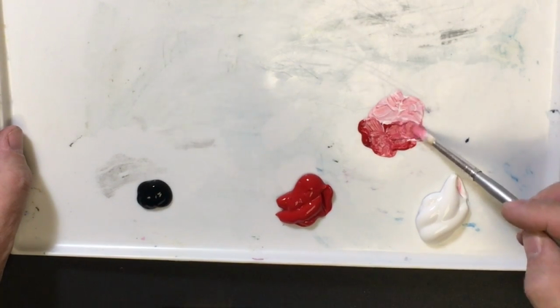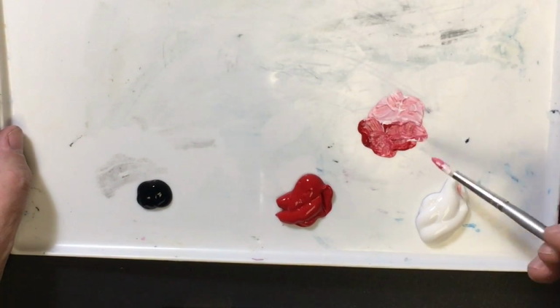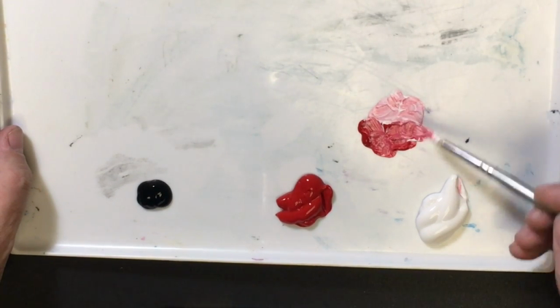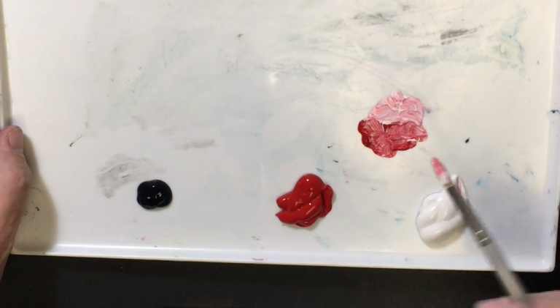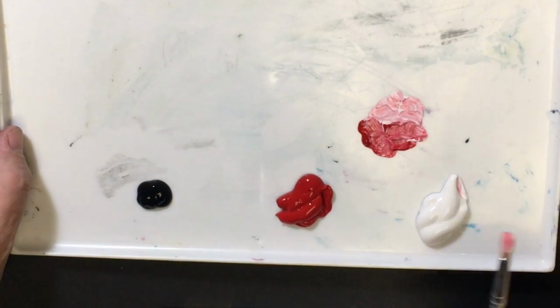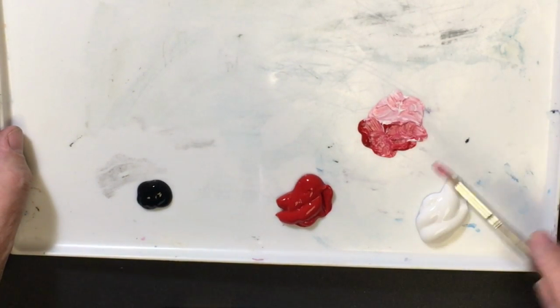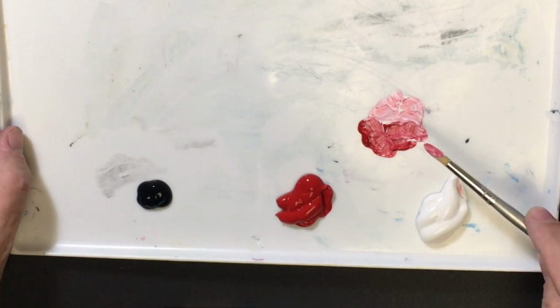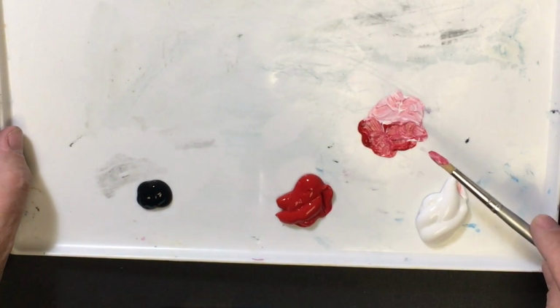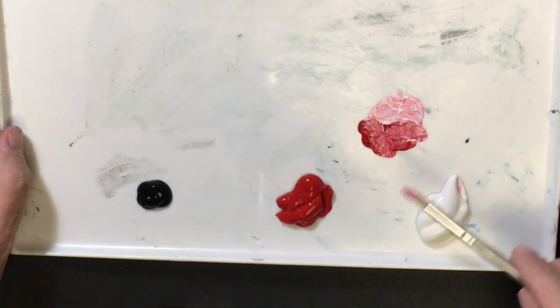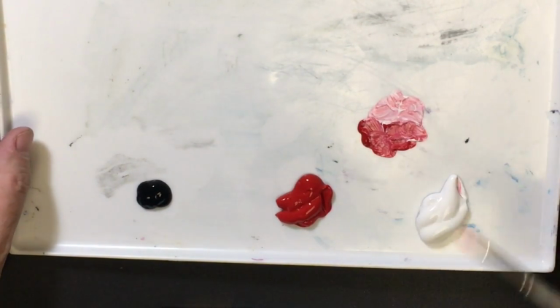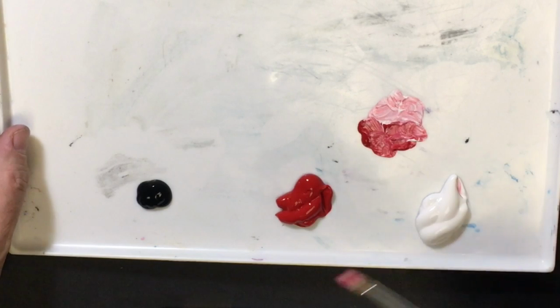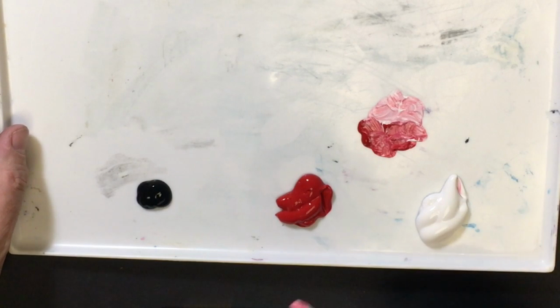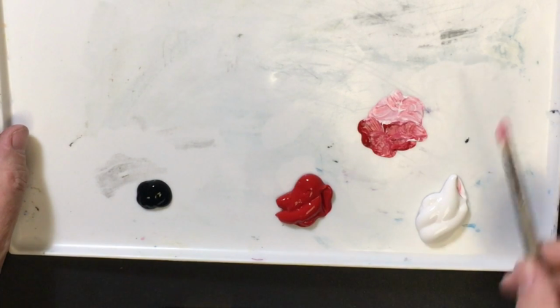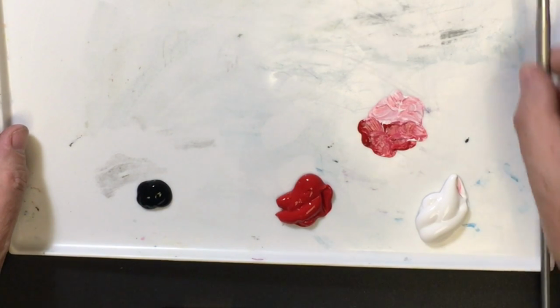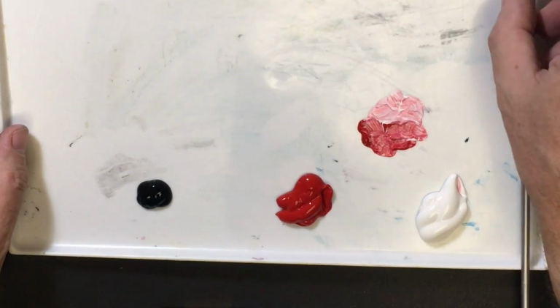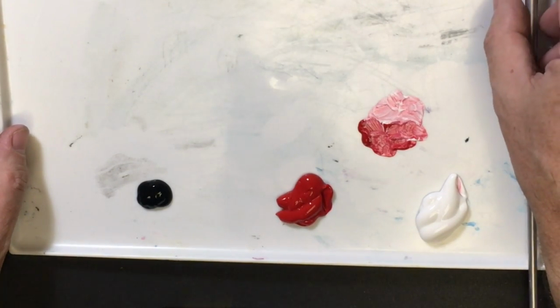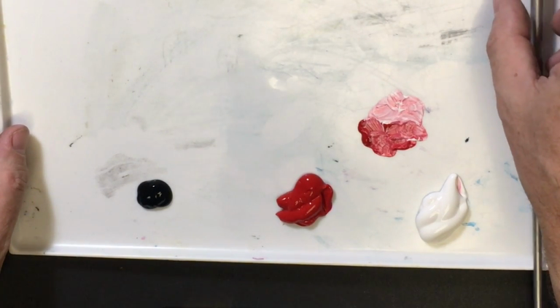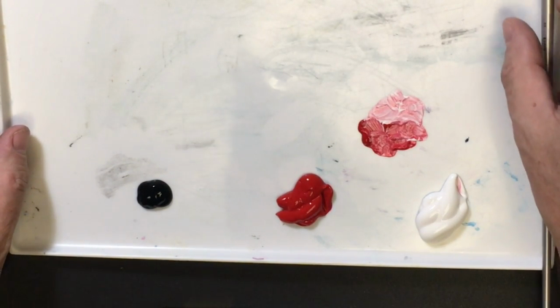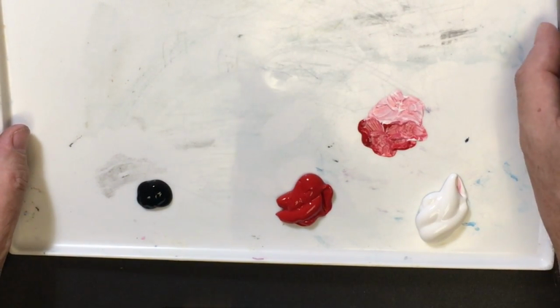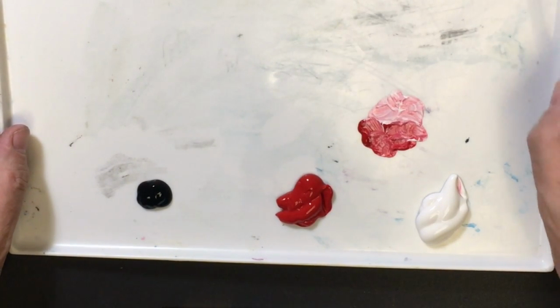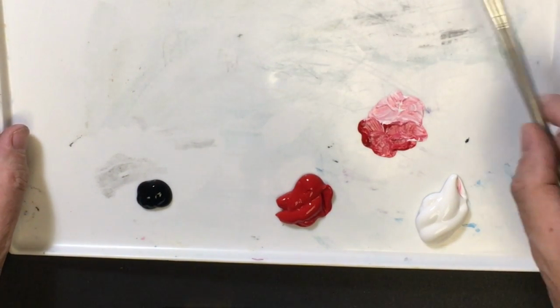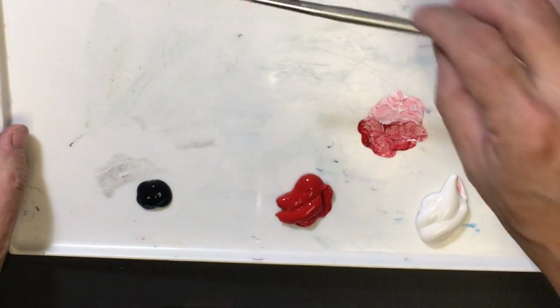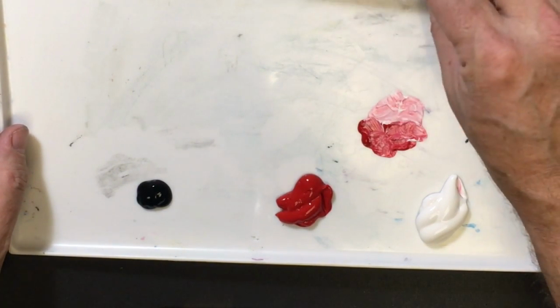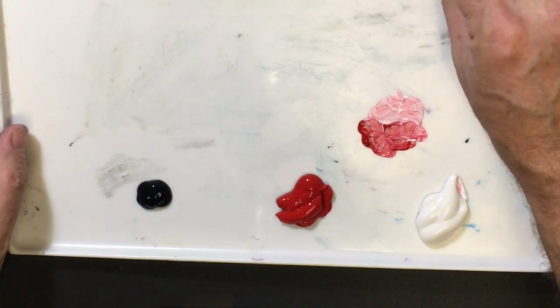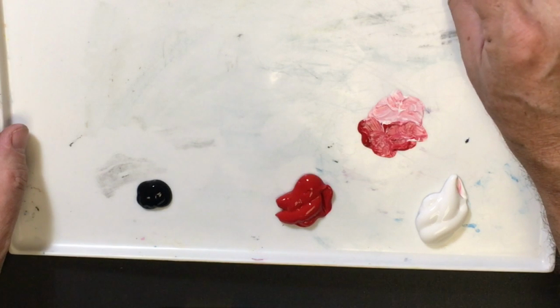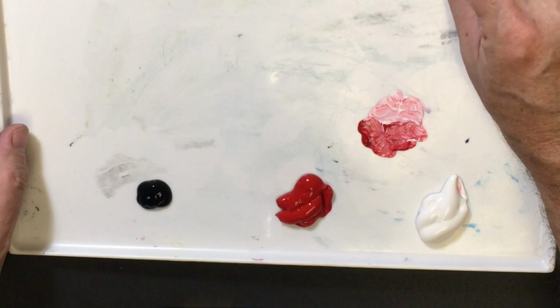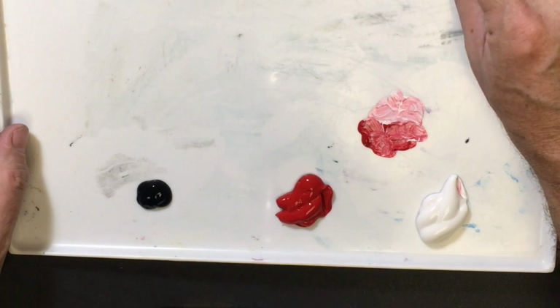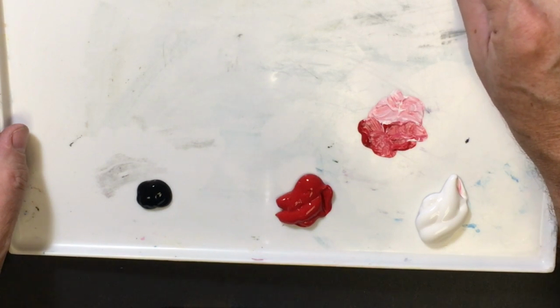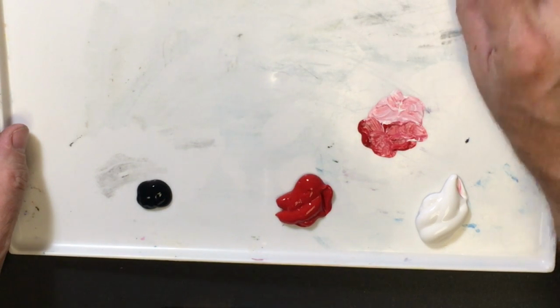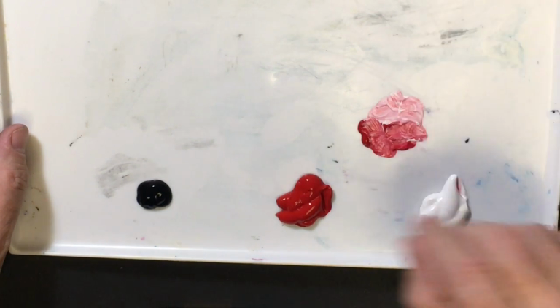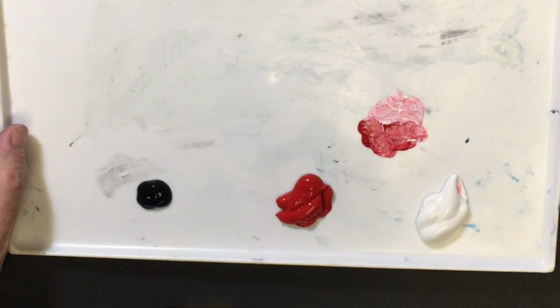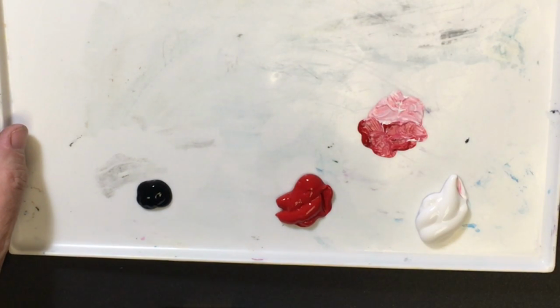I'm going to encourage you to mix colors like this. Don't over-mix anything. We don't have to mix up large batches of a single color. I'm going to save that brush for later.